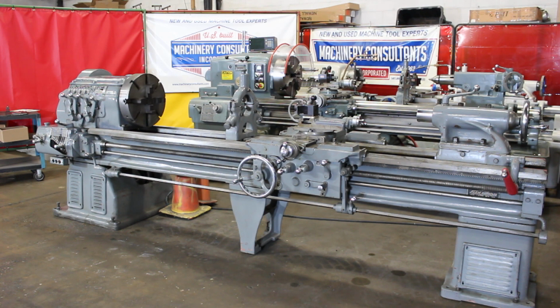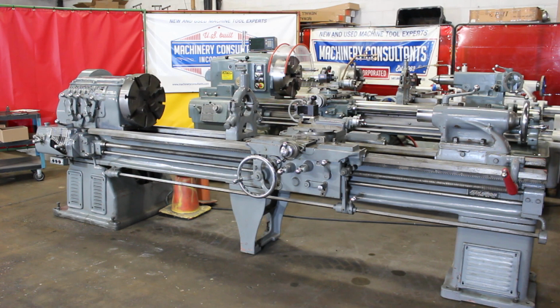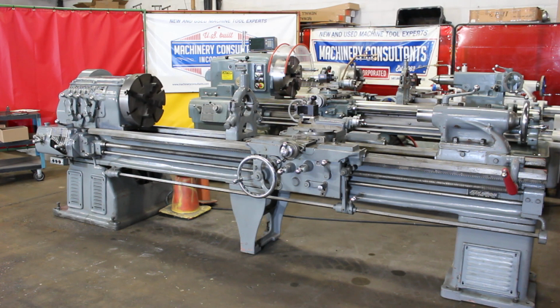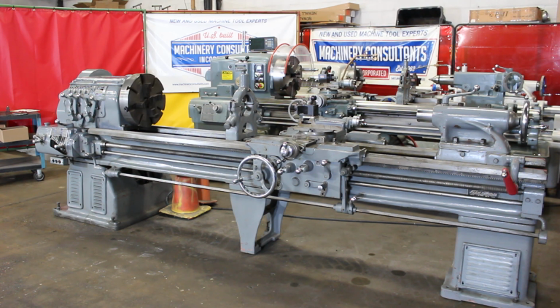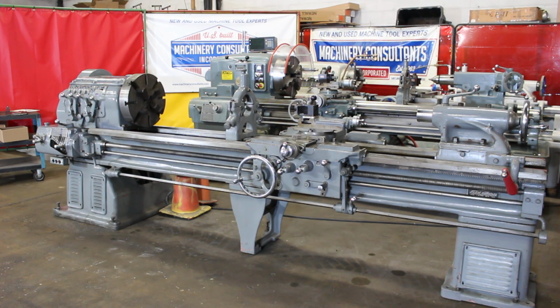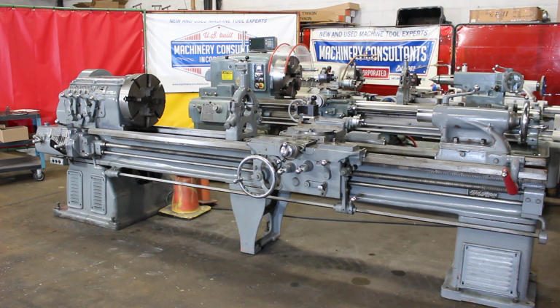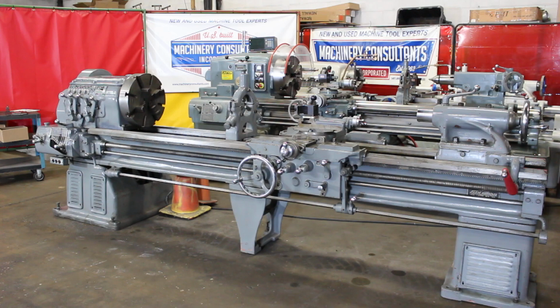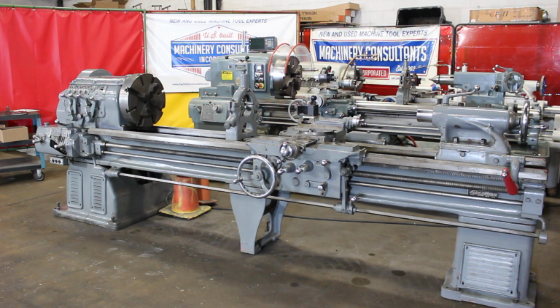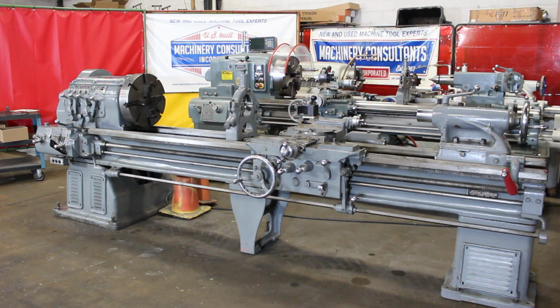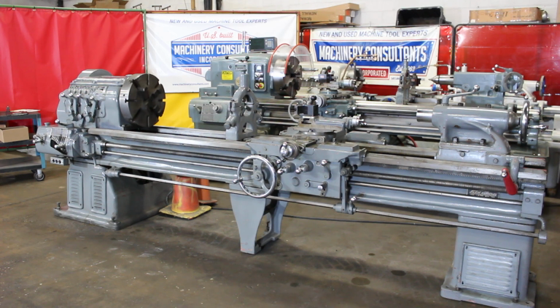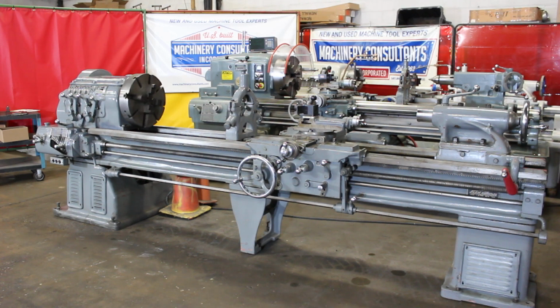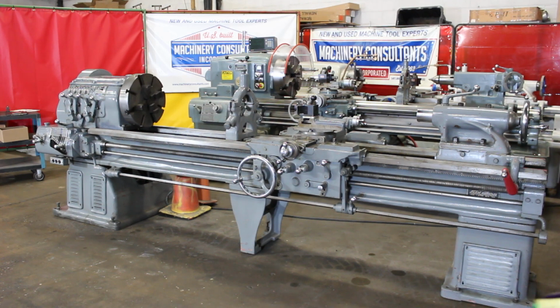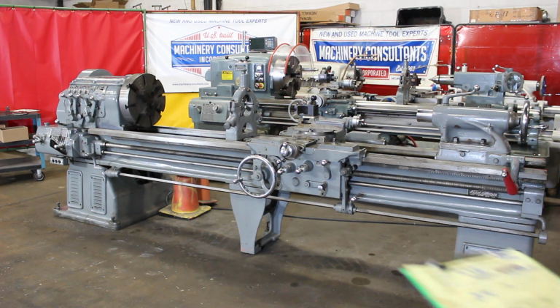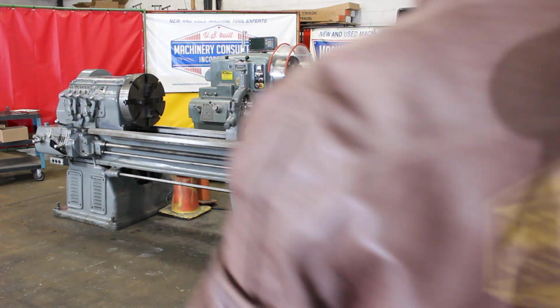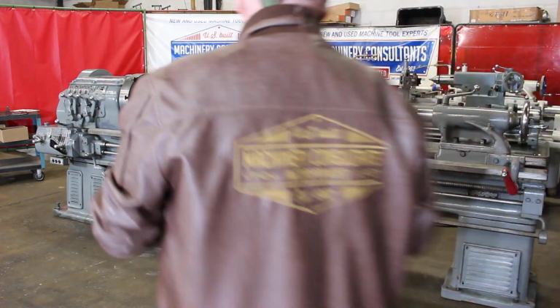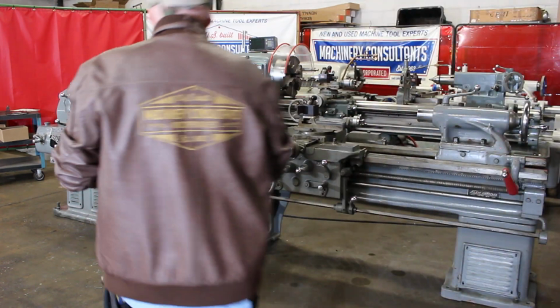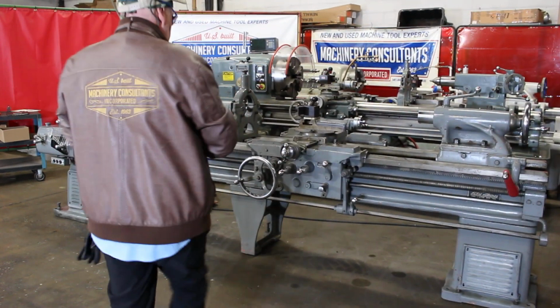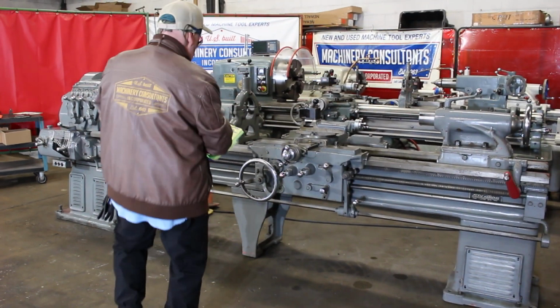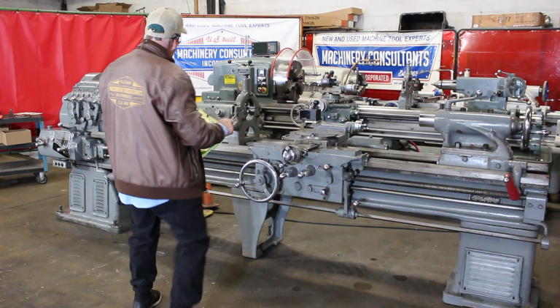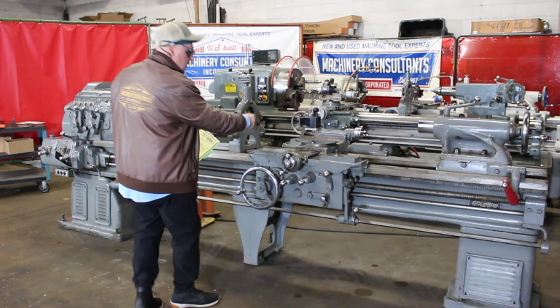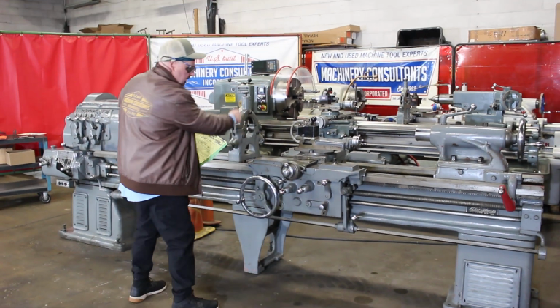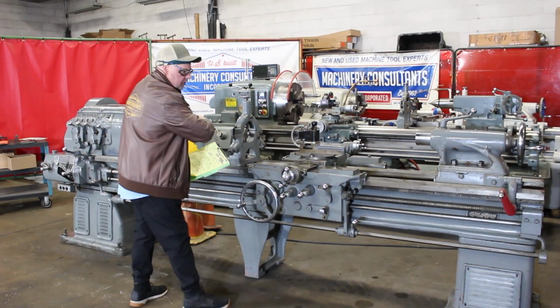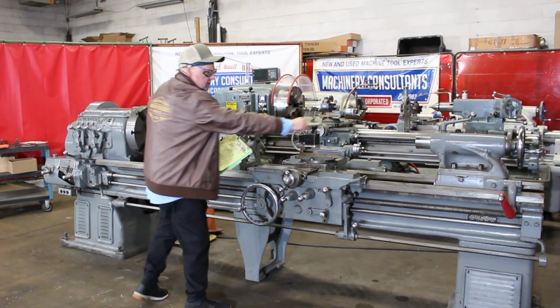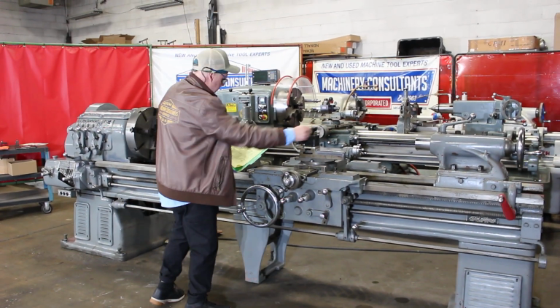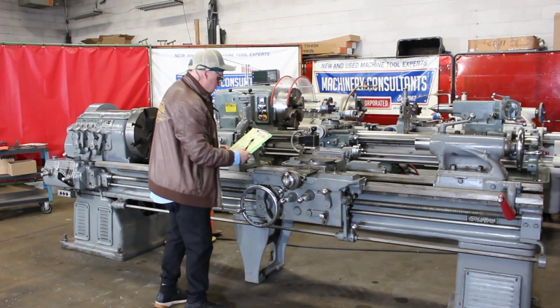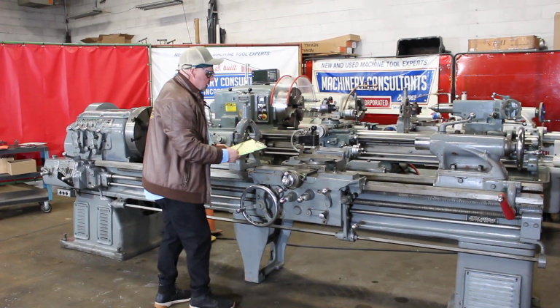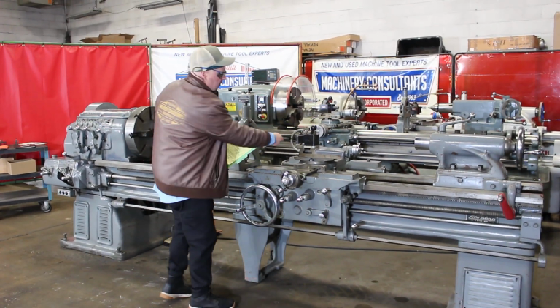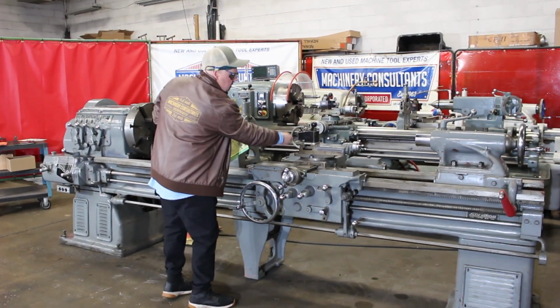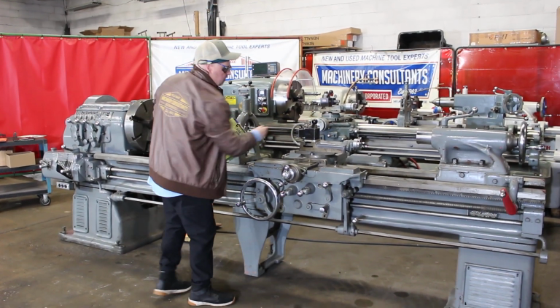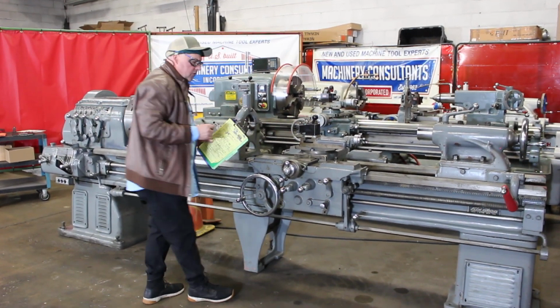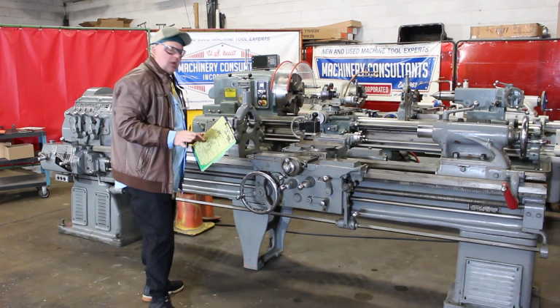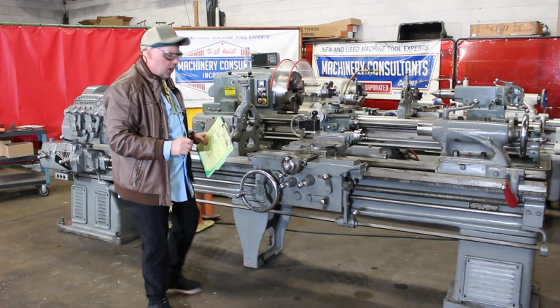This particular machine will actually swing 21 inches over the bed and it has a full 96 inches between centers. What we're seeing here is 21 over the bed, 96 between centers, and it's offering 13 inches of swing over the cross slide carriage.